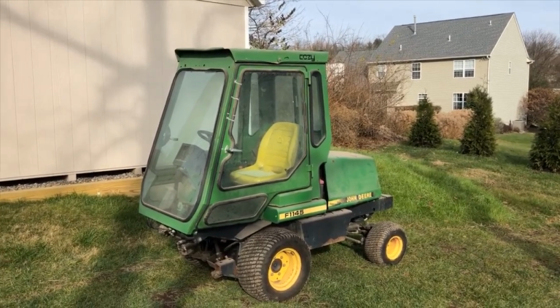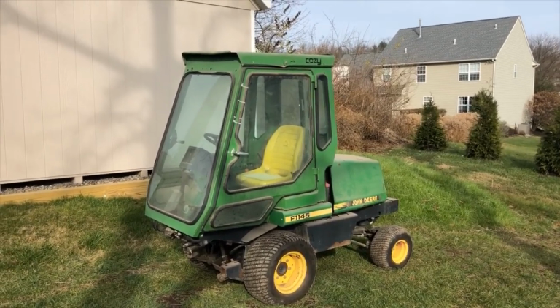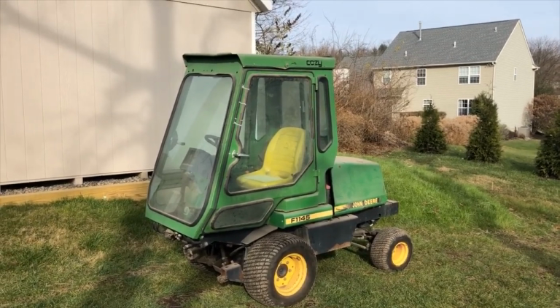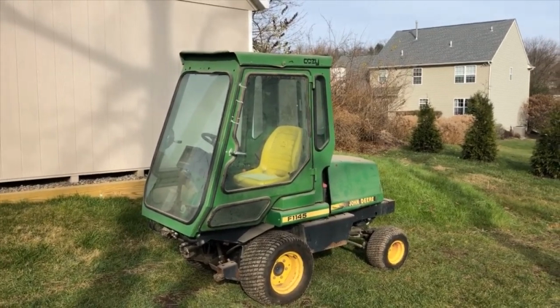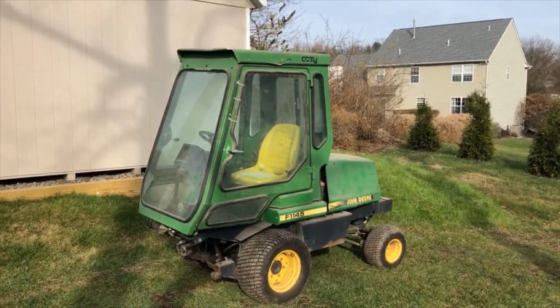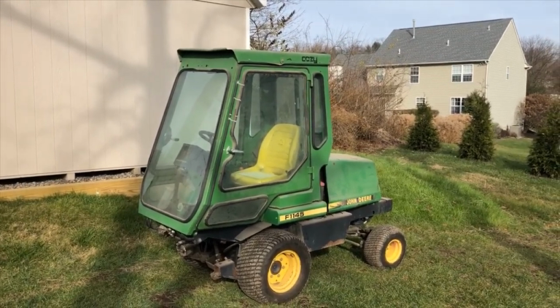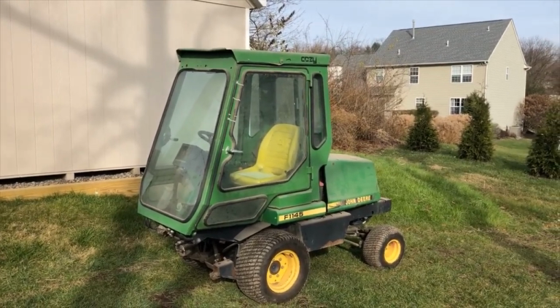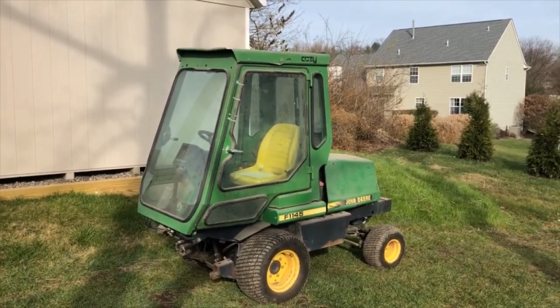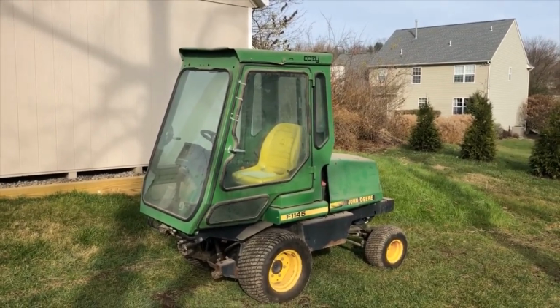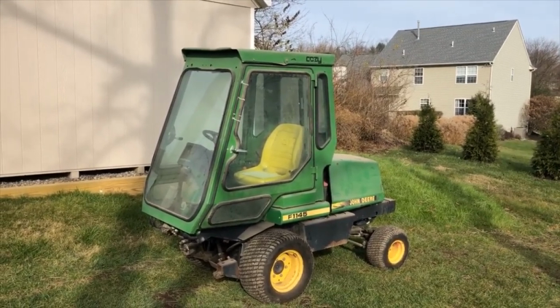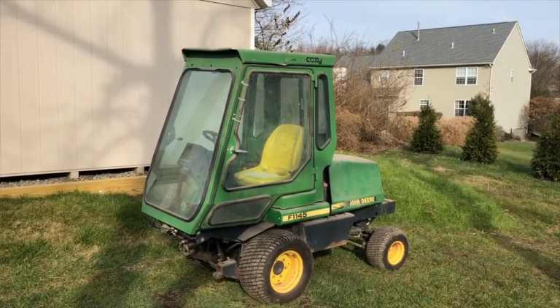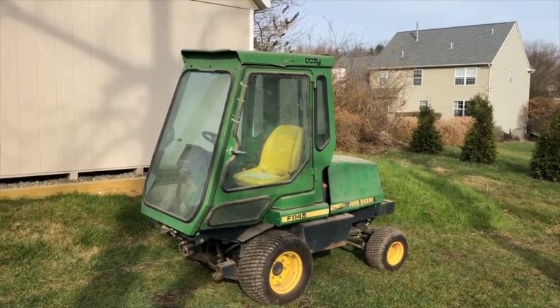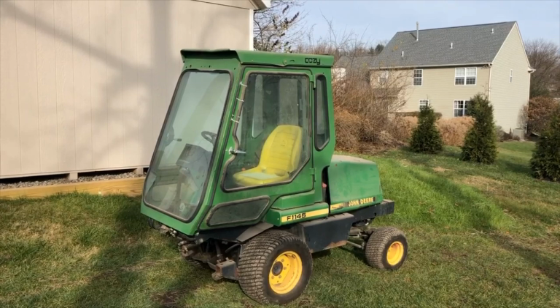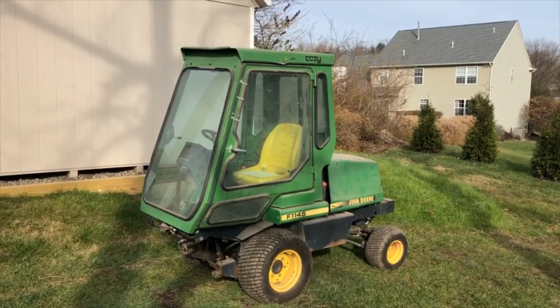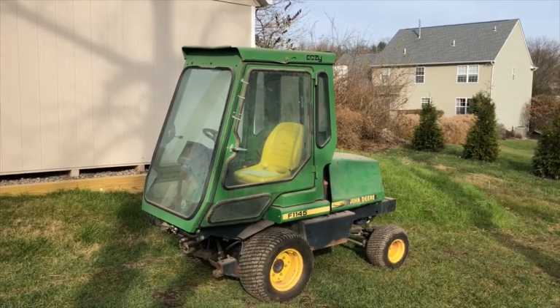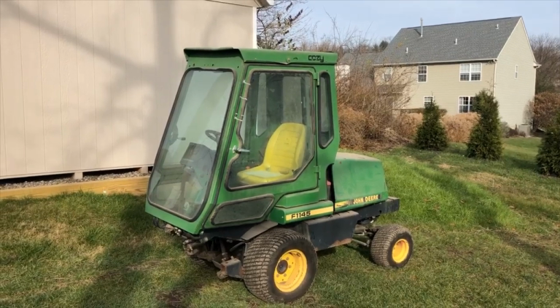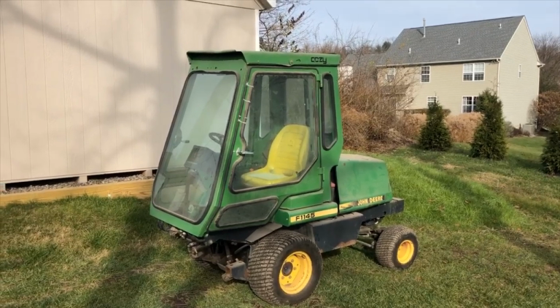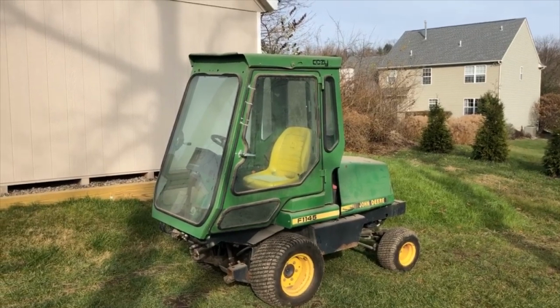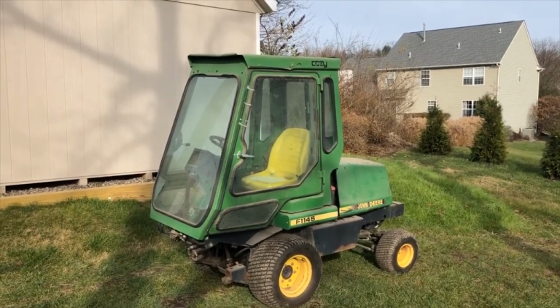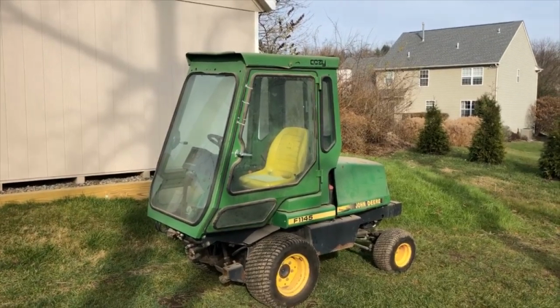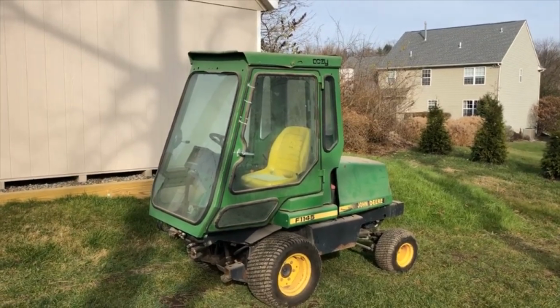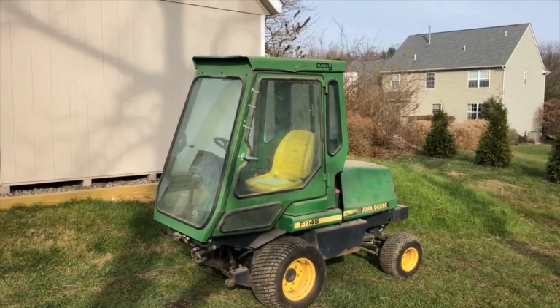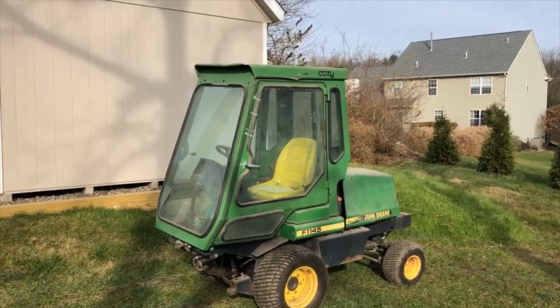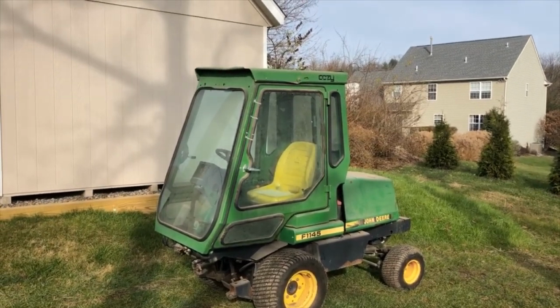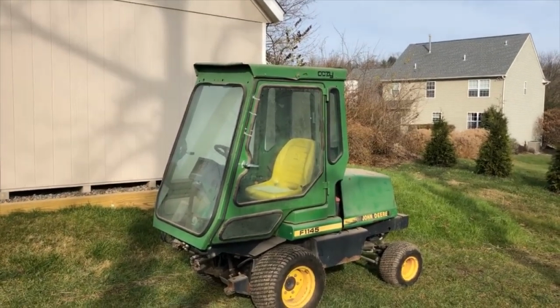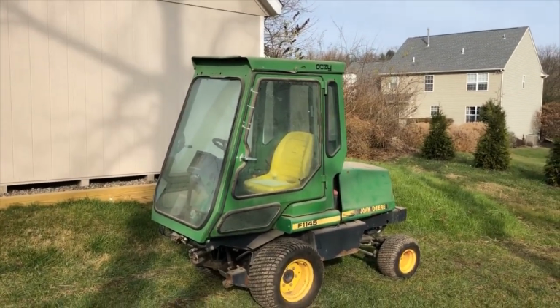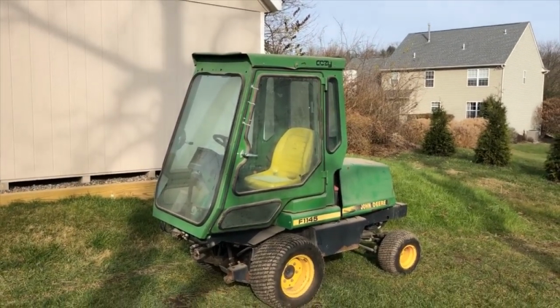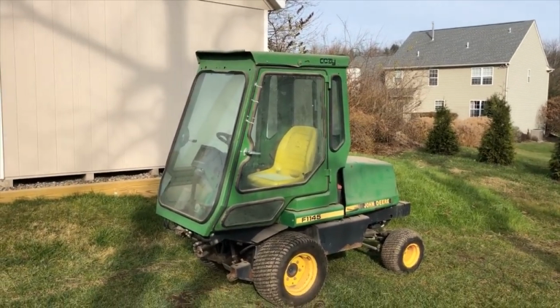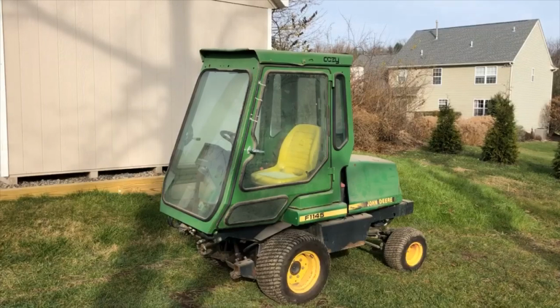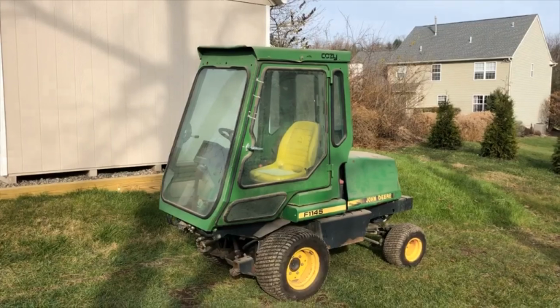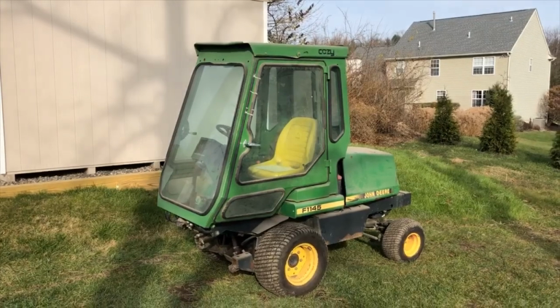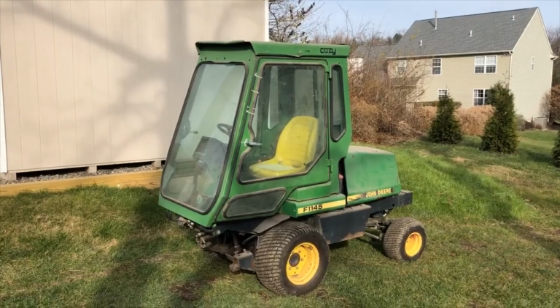So I figured I'd pick this one up and sell my personal F11-45. The reason for that is because this unit has about 500 fewer hours than my F11-45 does, and these cabs are kind of a pain to swap over.